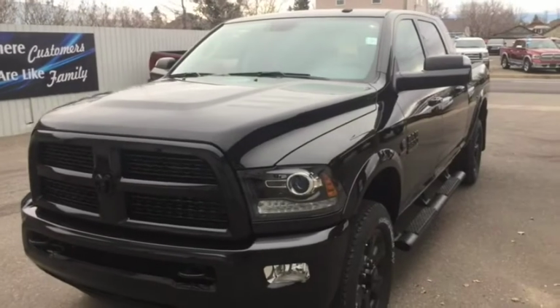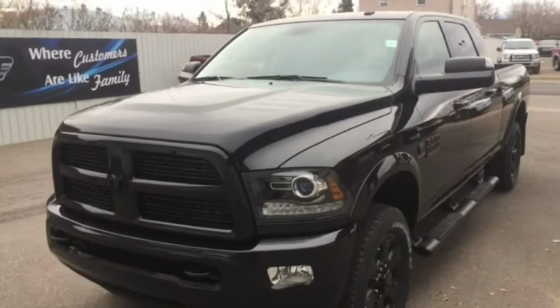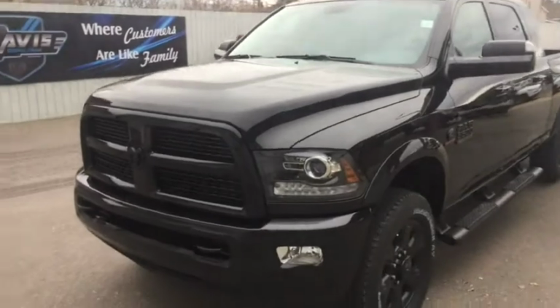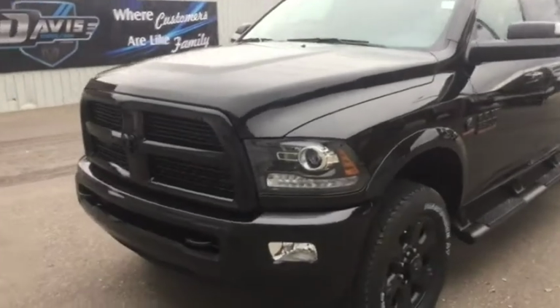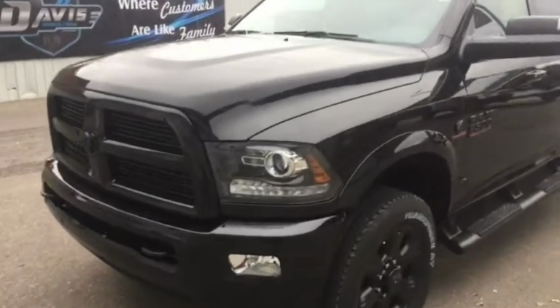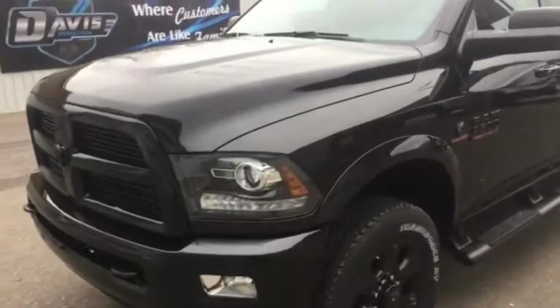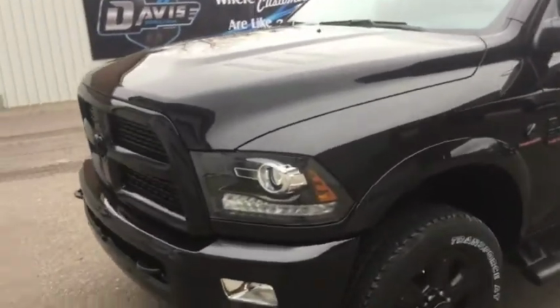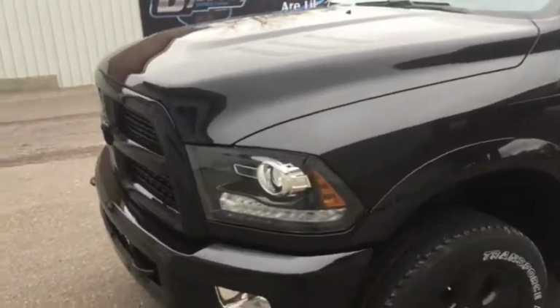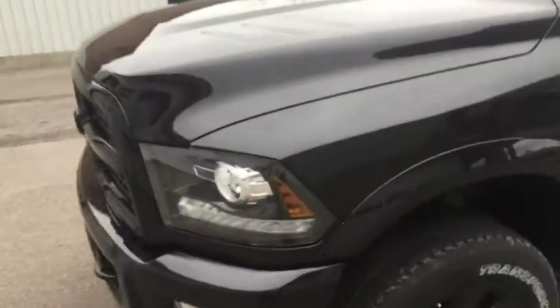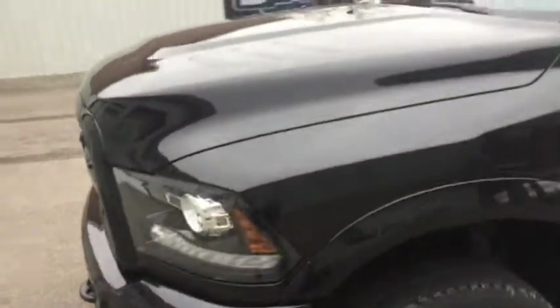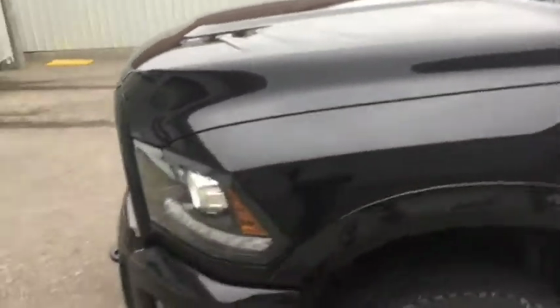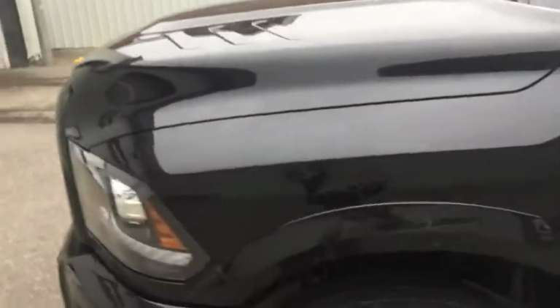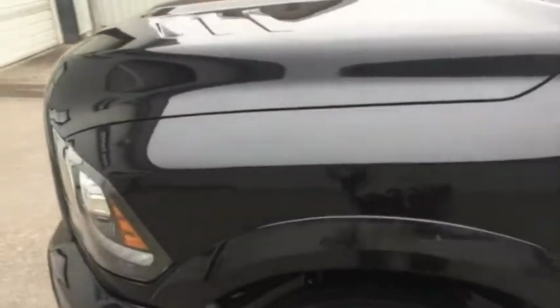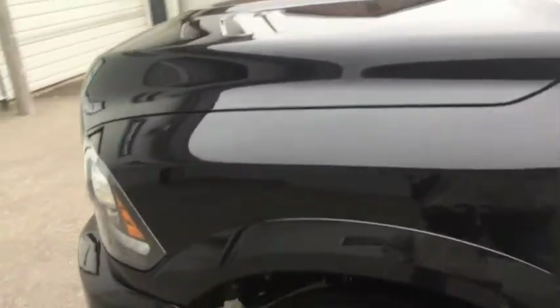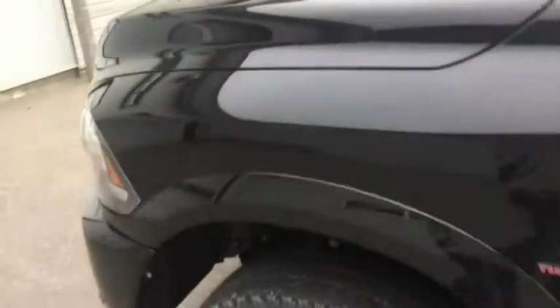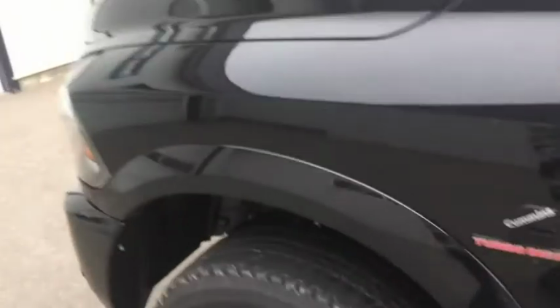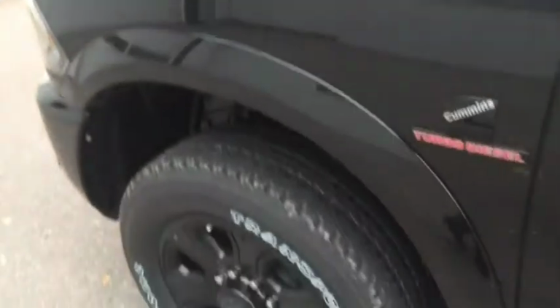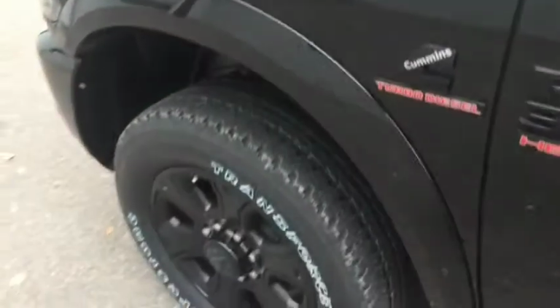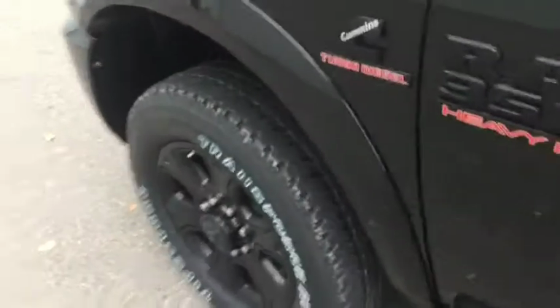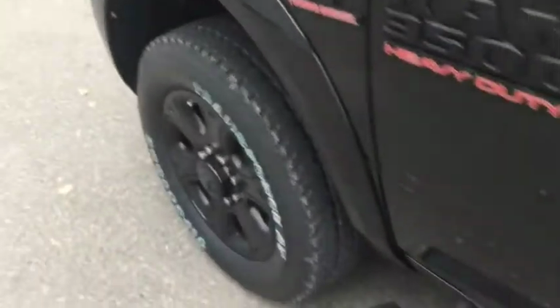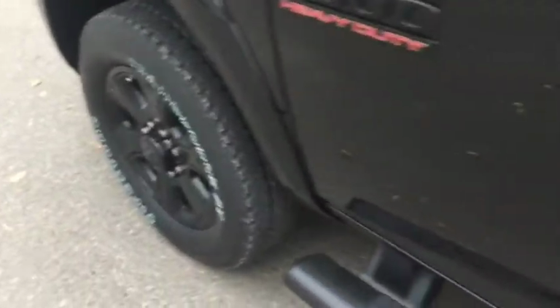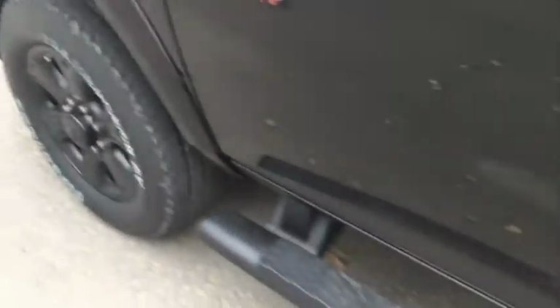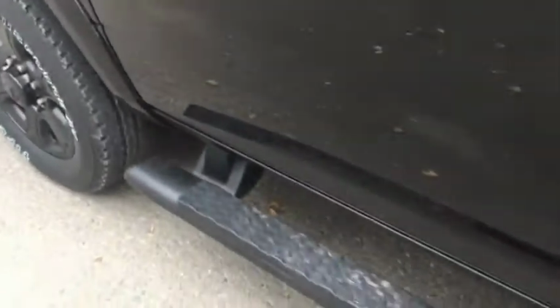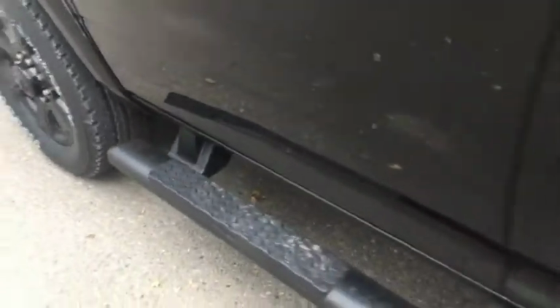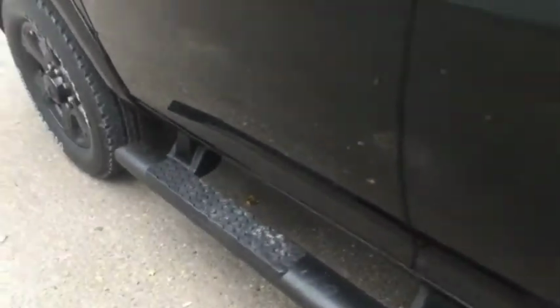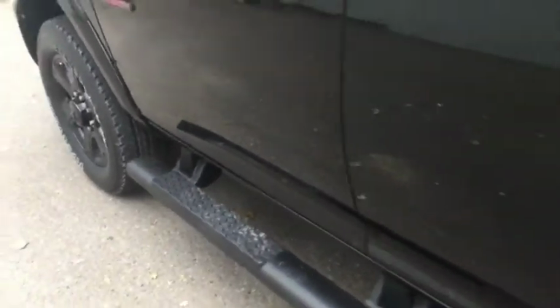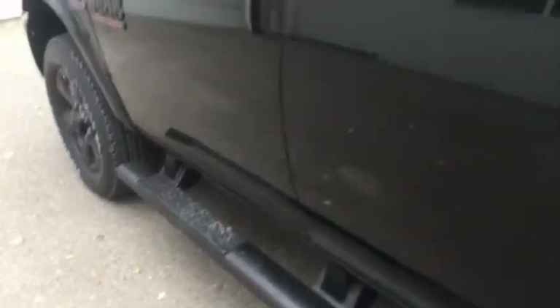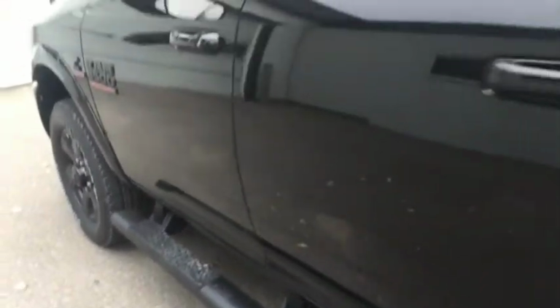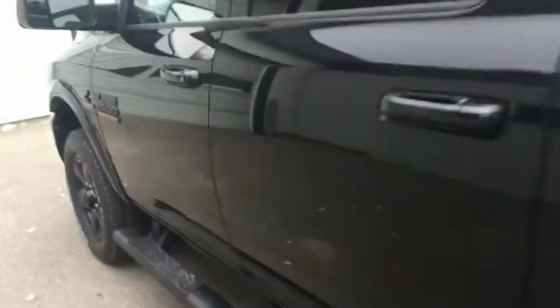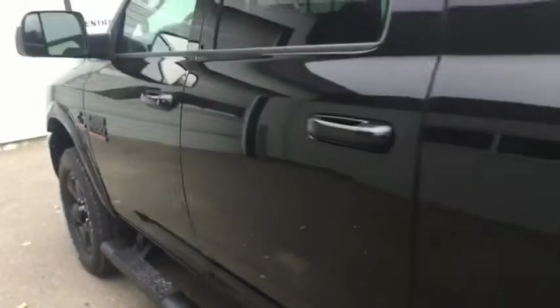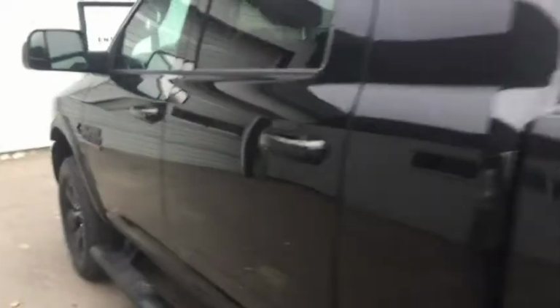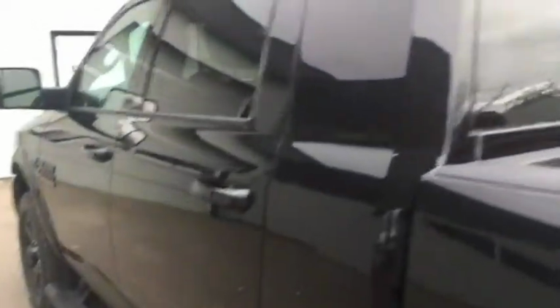2017 Ram 3500 Cummins, stock number 10035, the Laramie edition.